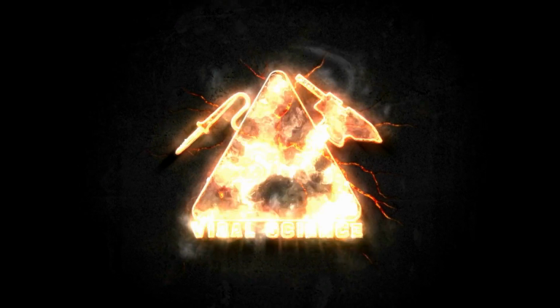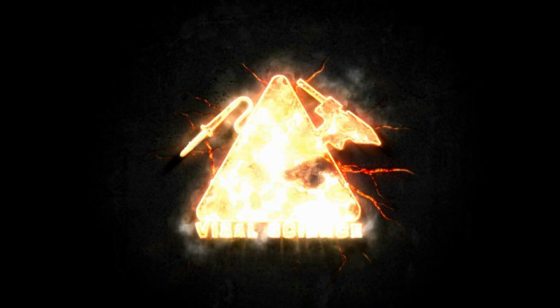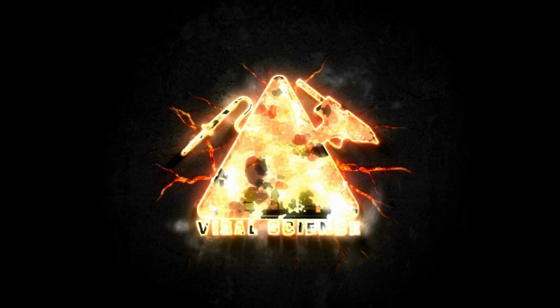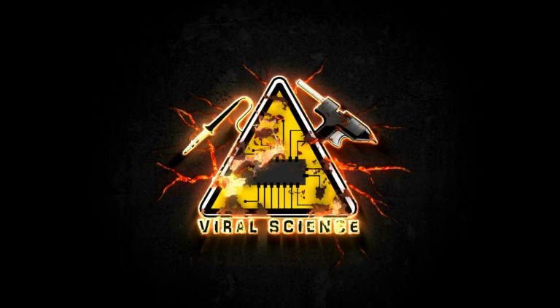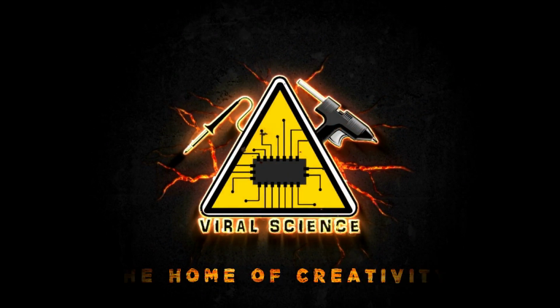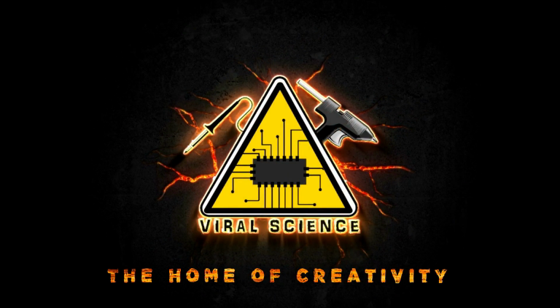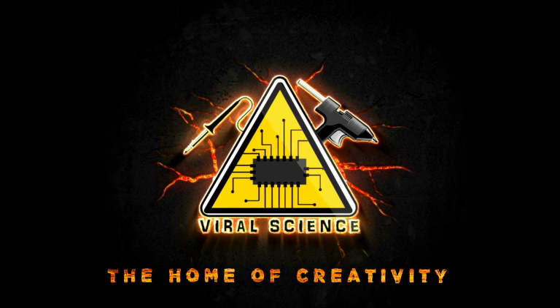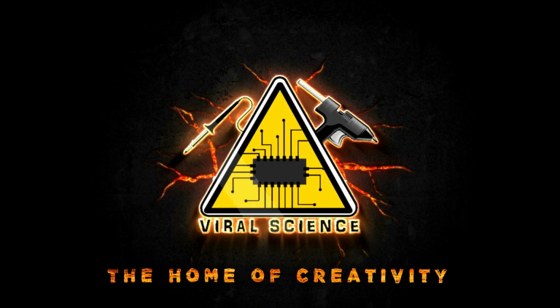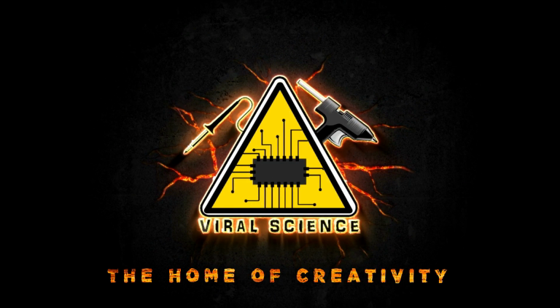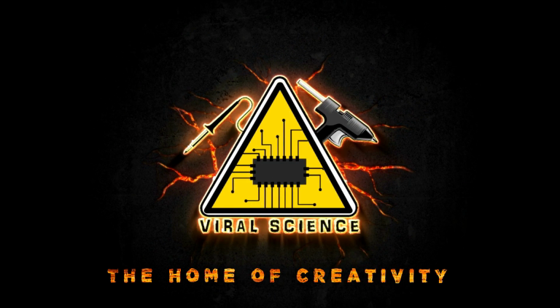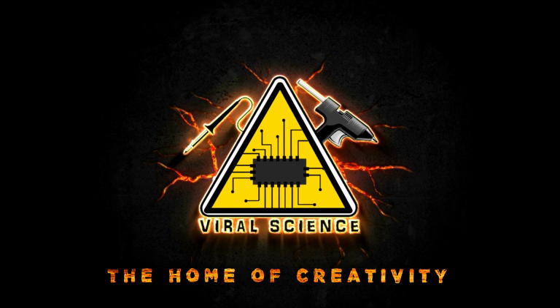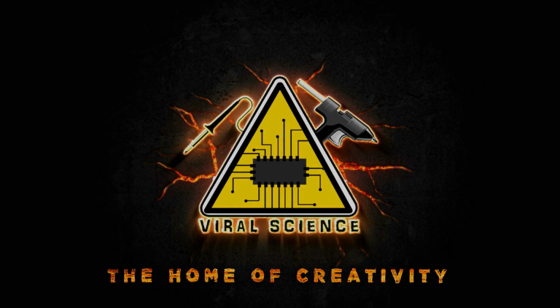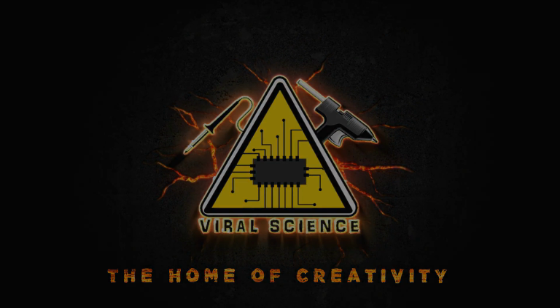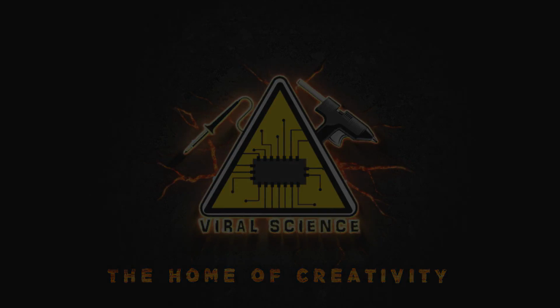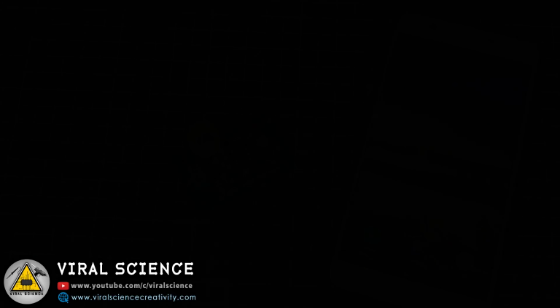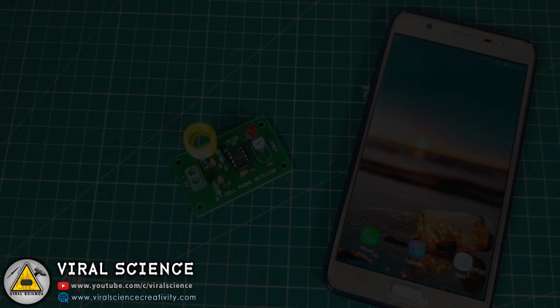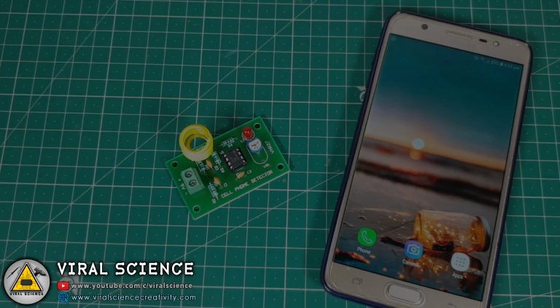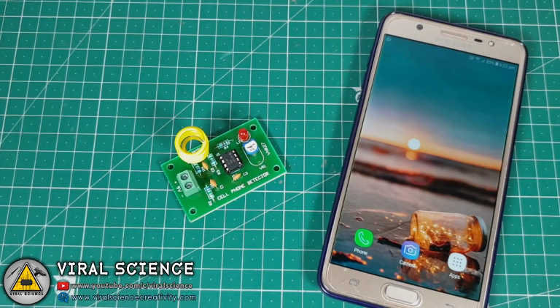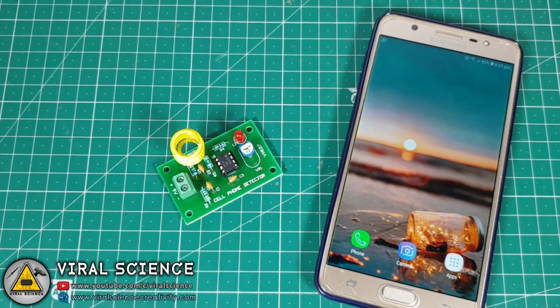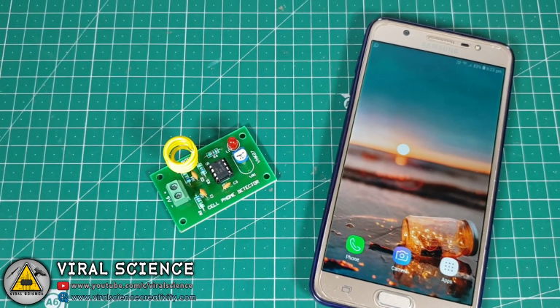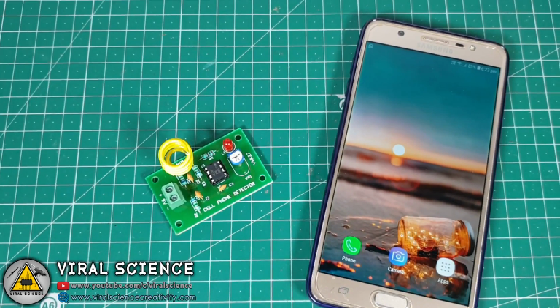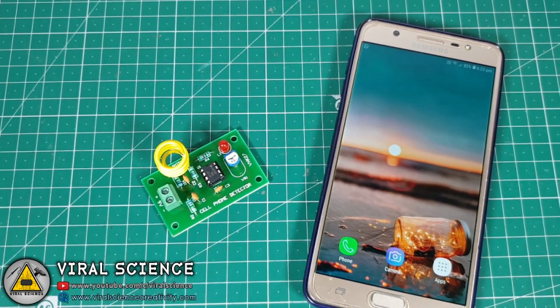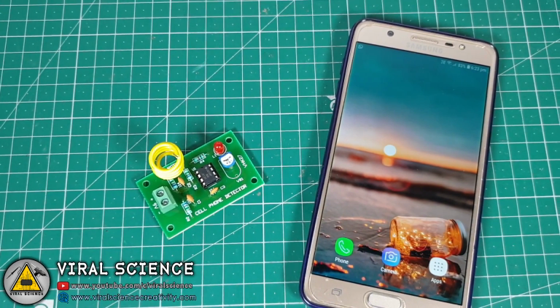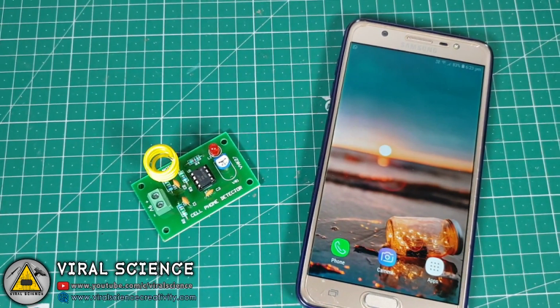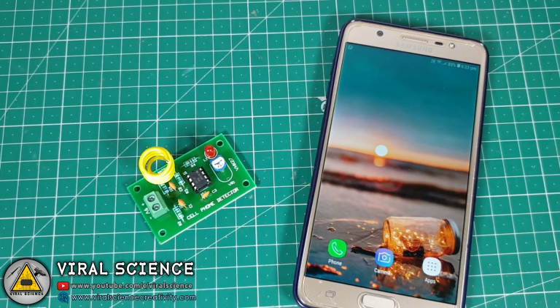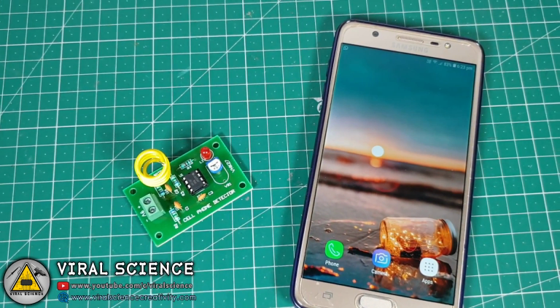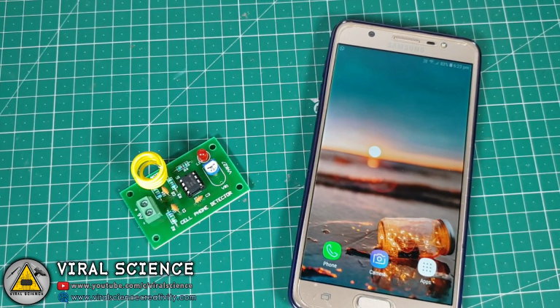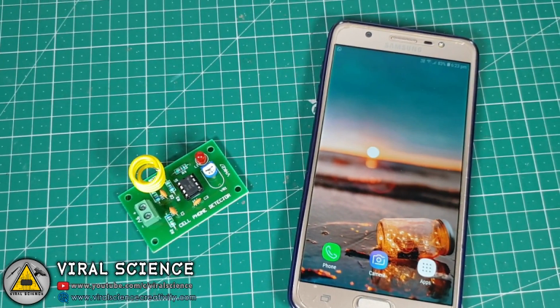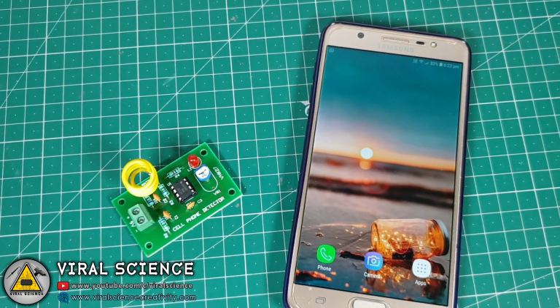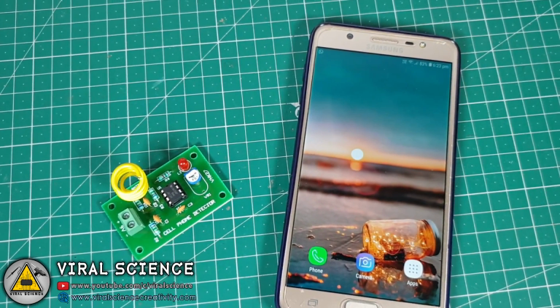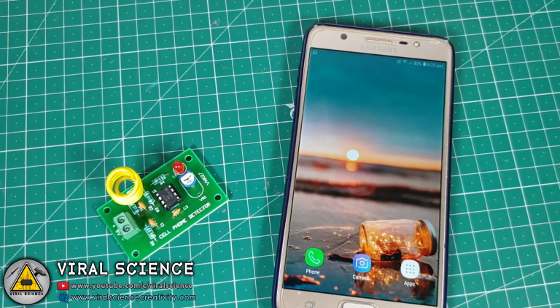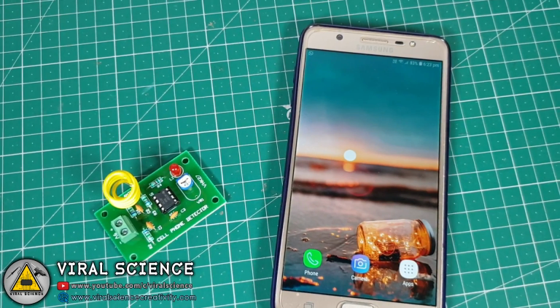Viral Science — the home of creativity. Hey friends, welcome back to another video. Today I have an awesome kit to show you all.